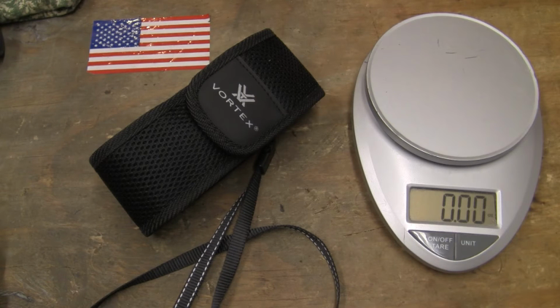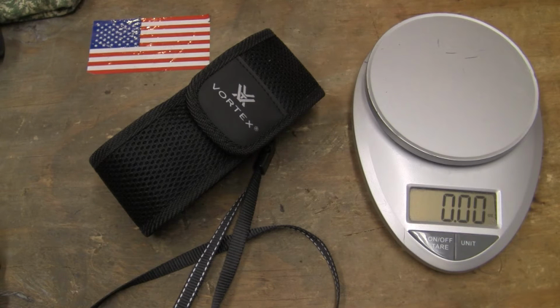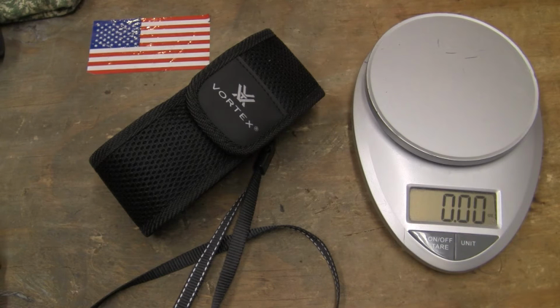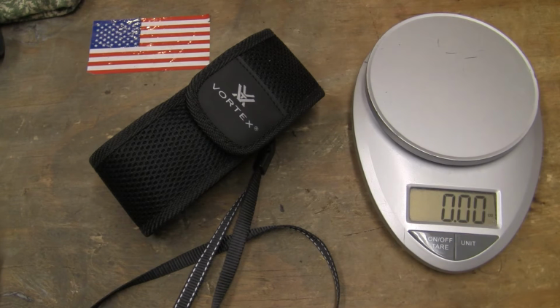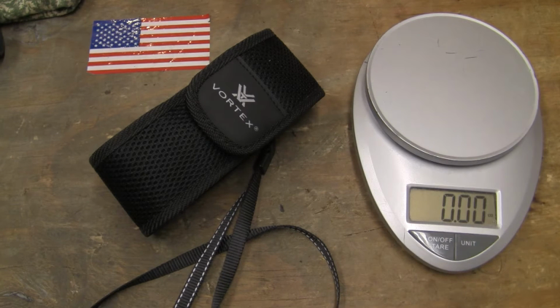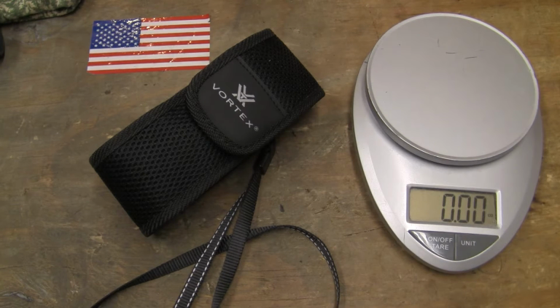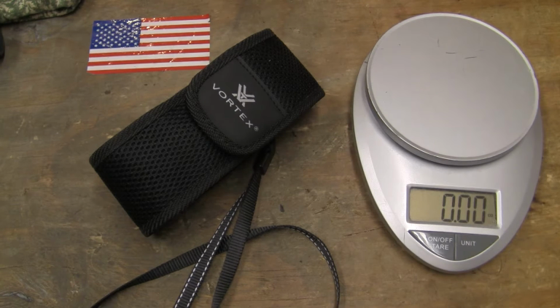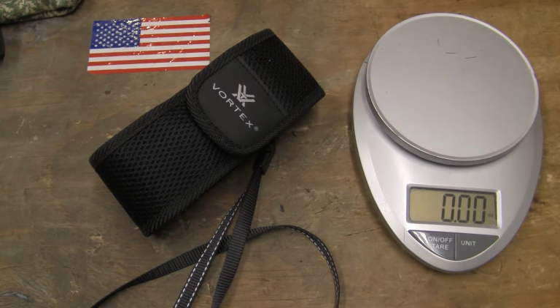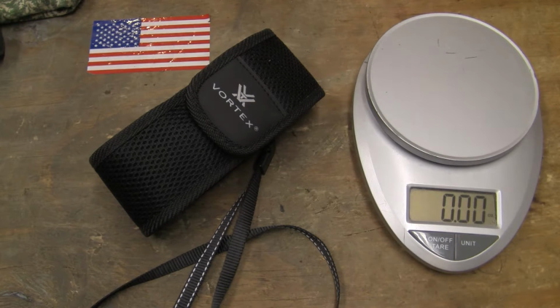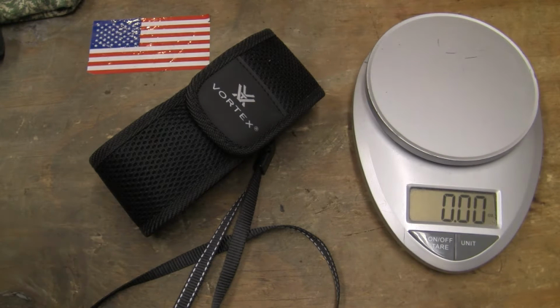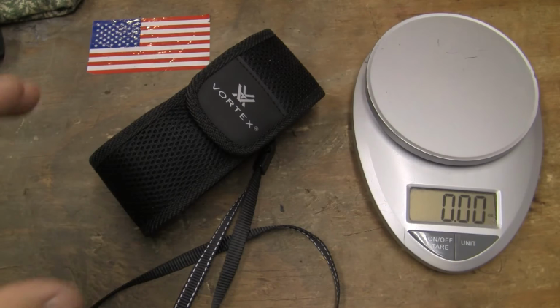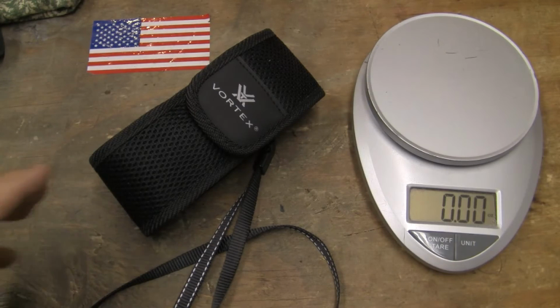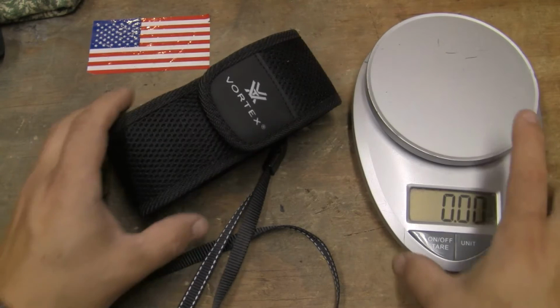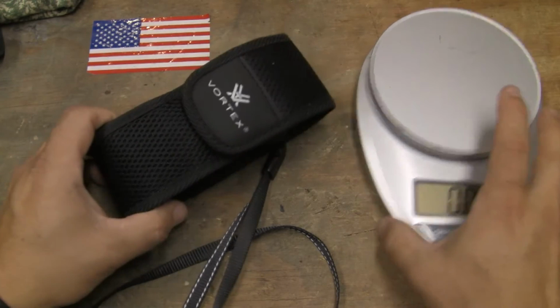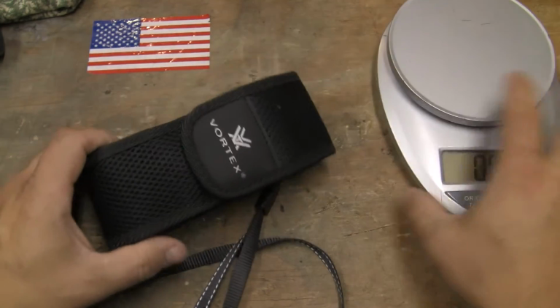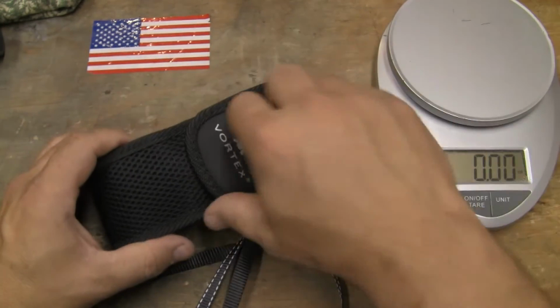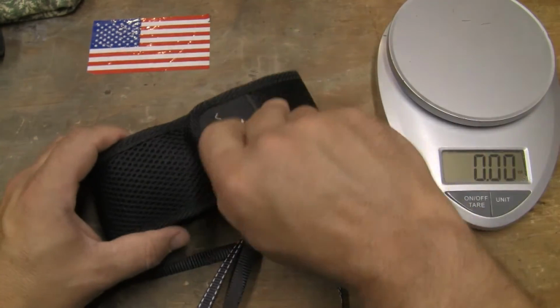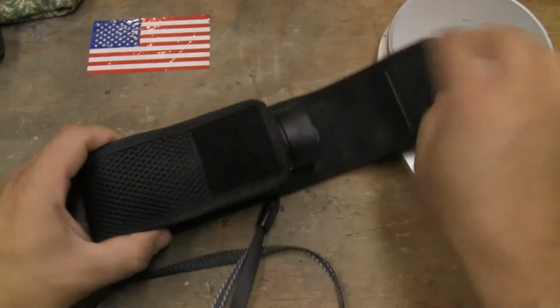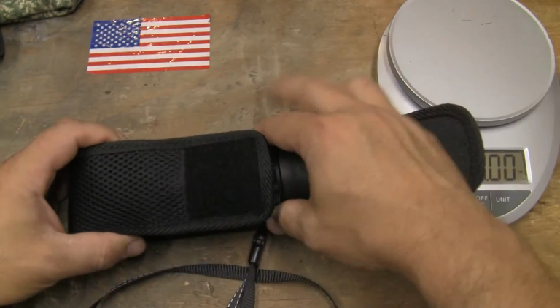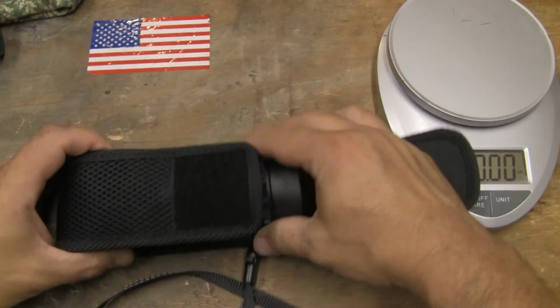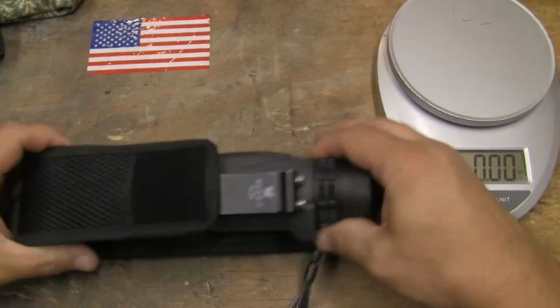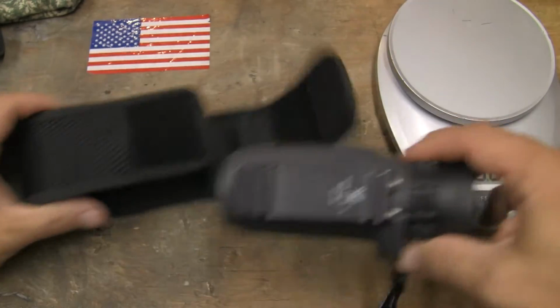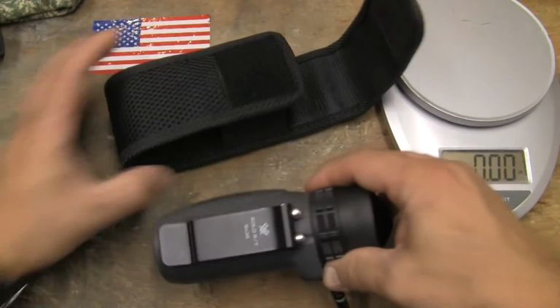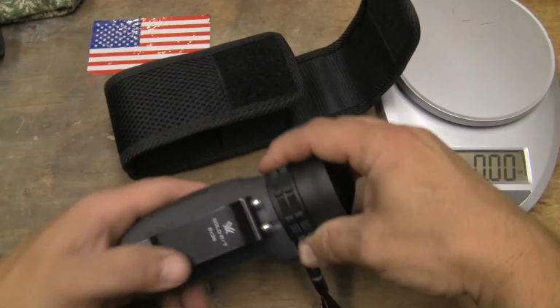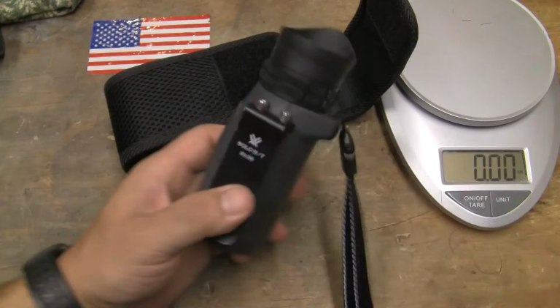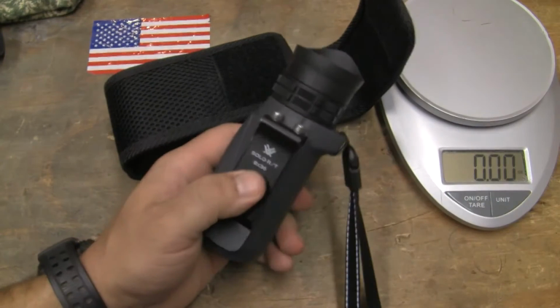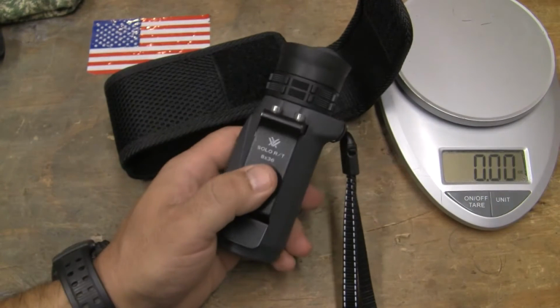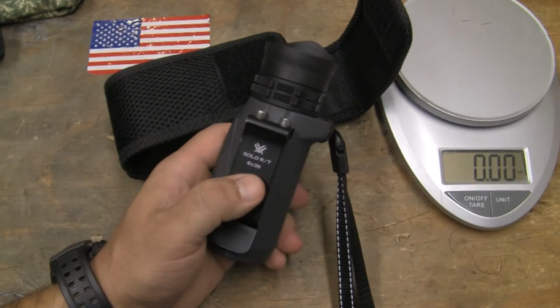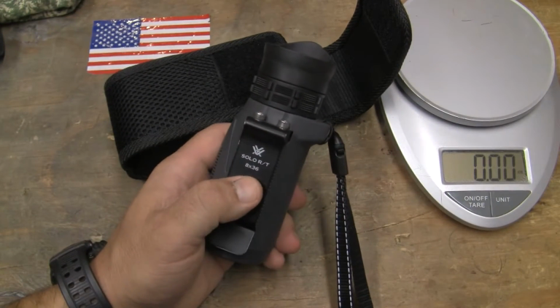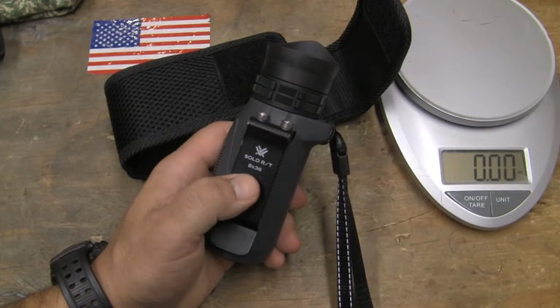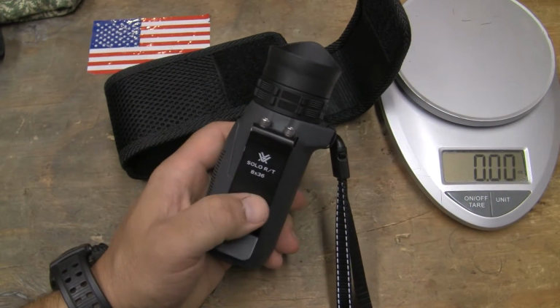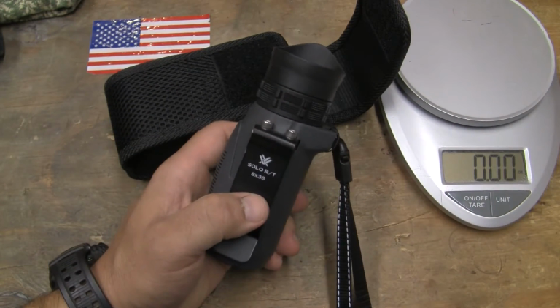This is Guns, Knives, and Watches, and this is the Vortex Solo RT Monocular. Anybody that knows knows I use a lot of Vortex gear. This is their monocular, the Solo RT 8x36.